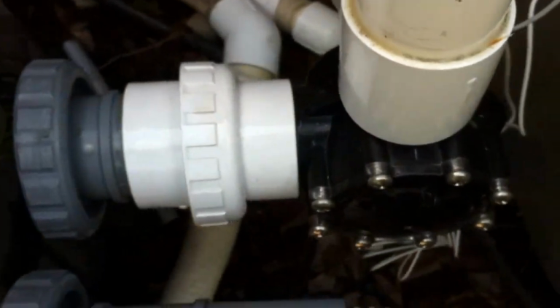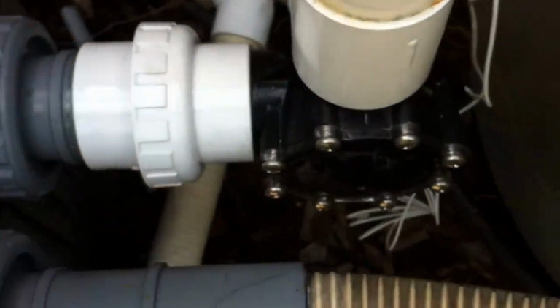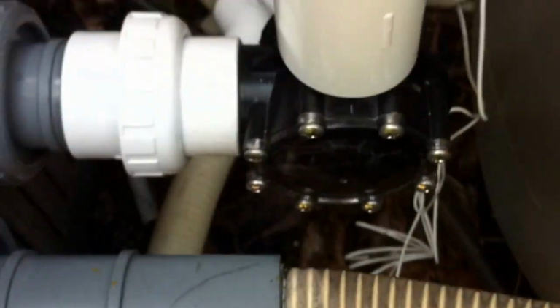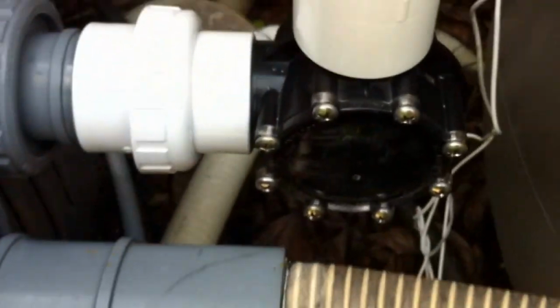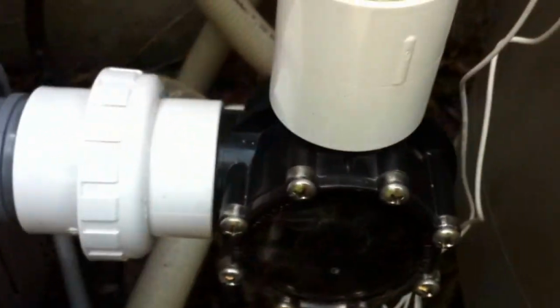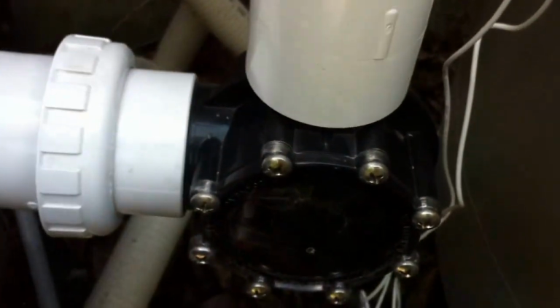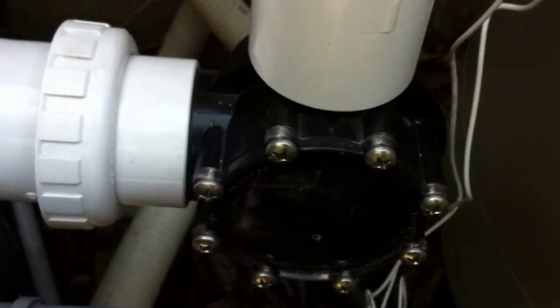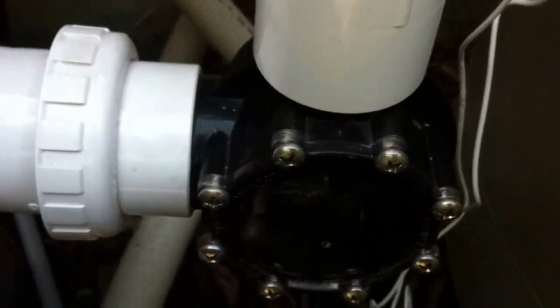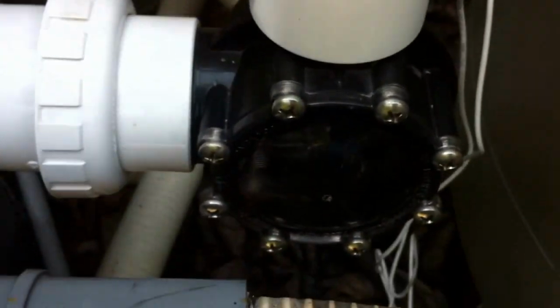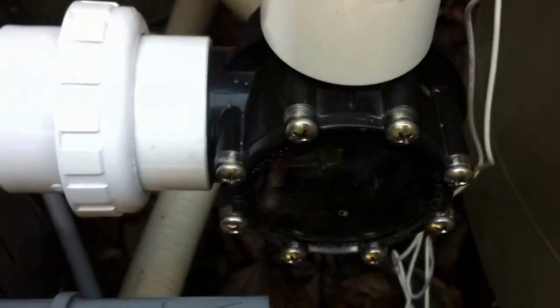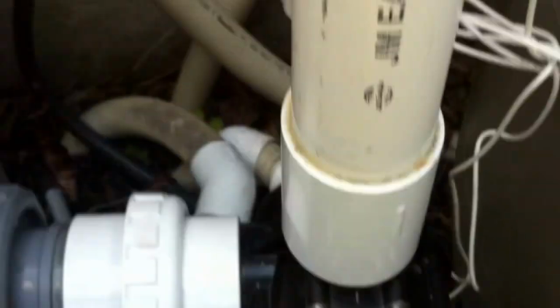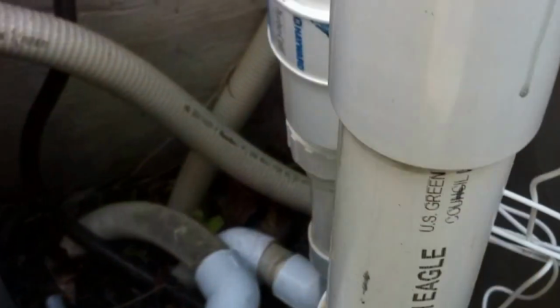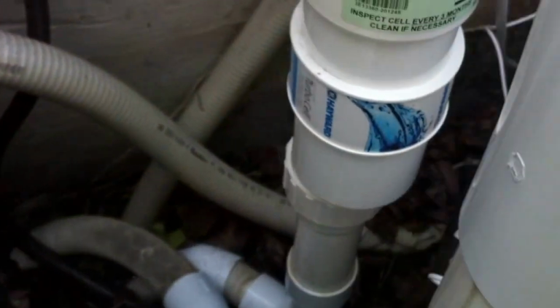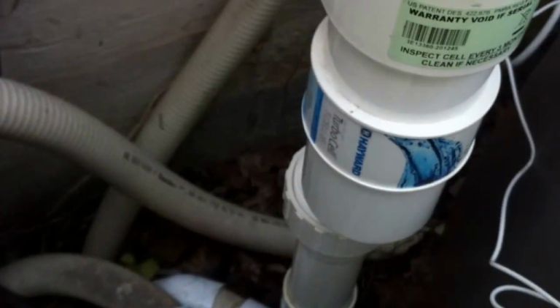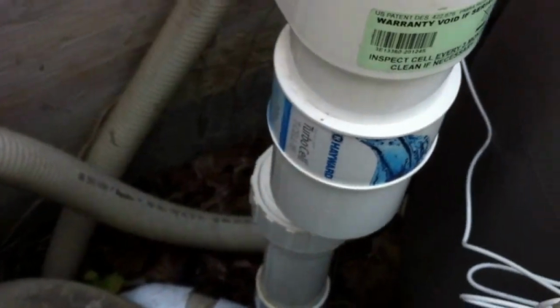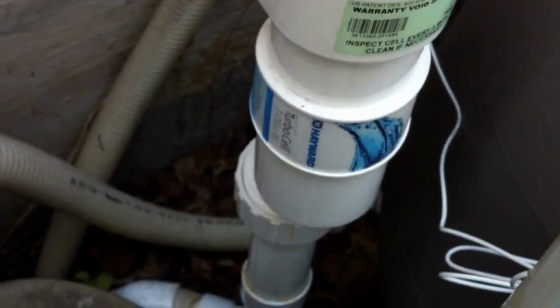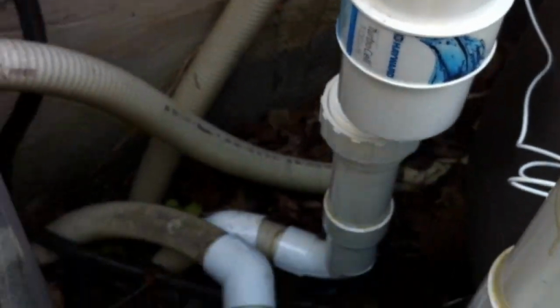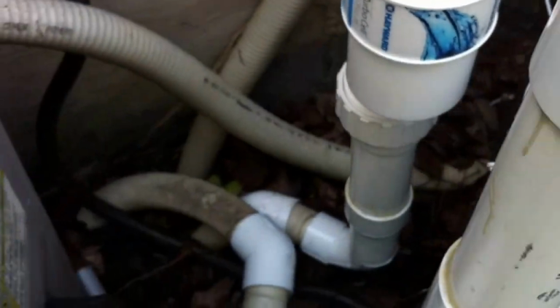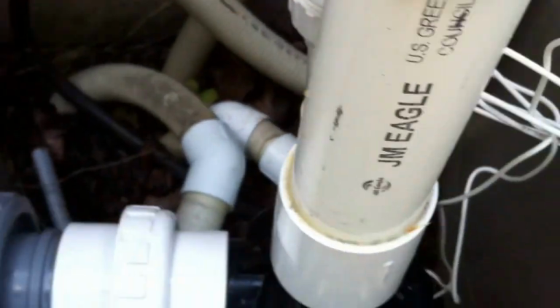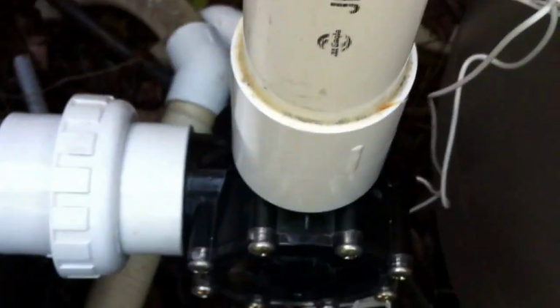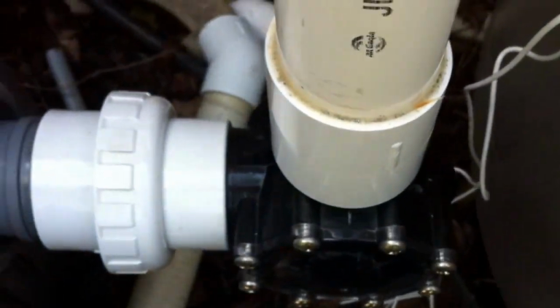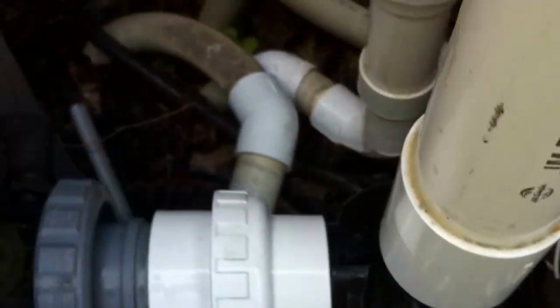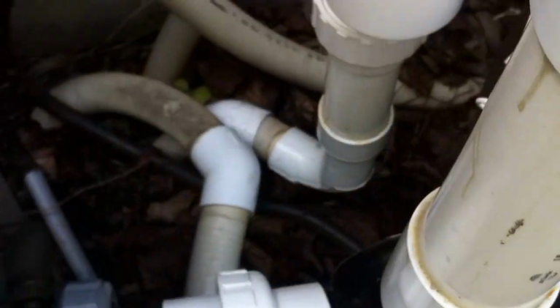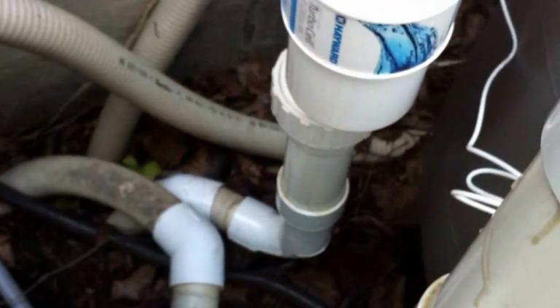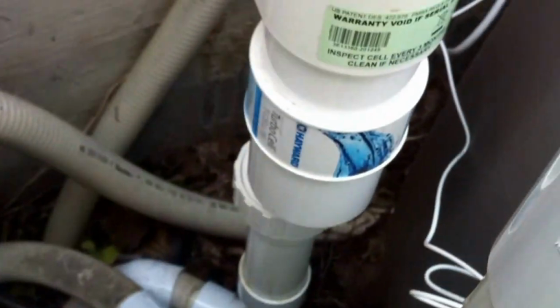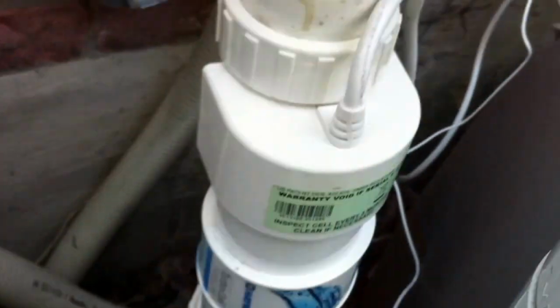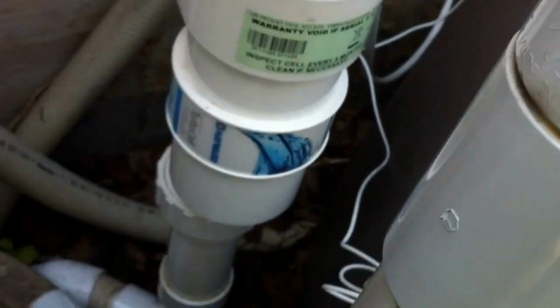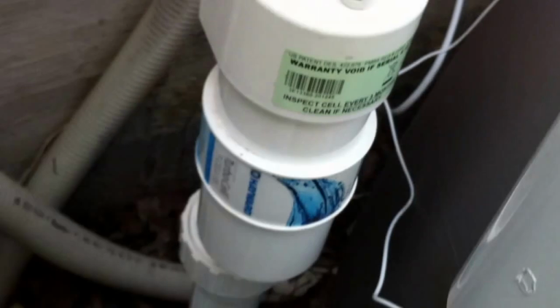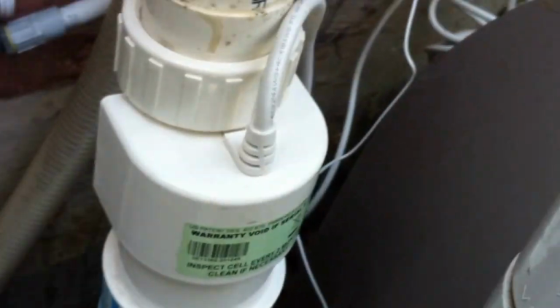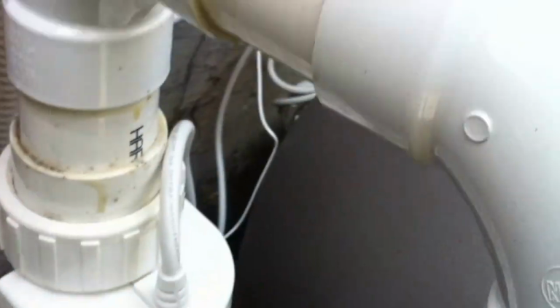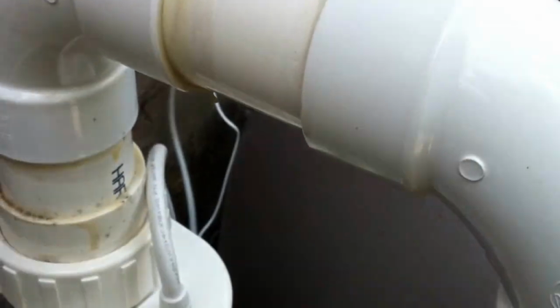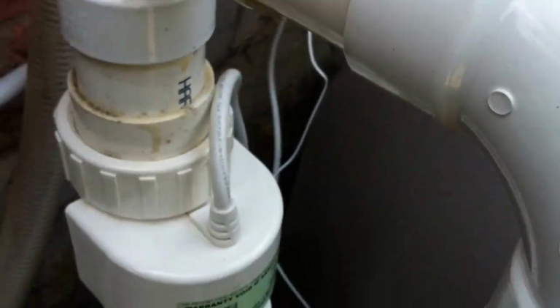Out of the heater you have a union for access into a 90-degree Jandy check valve, and that's because there is a saltwater system here. It's nice to see that check valve in place — you don't see much of that.